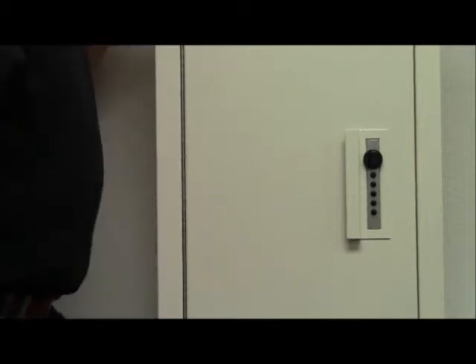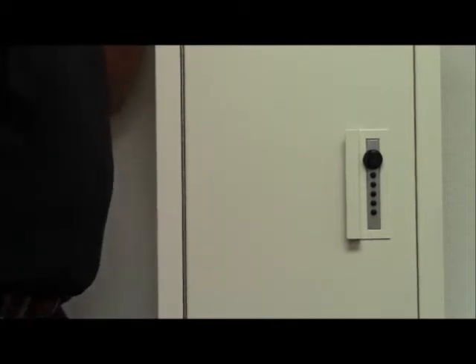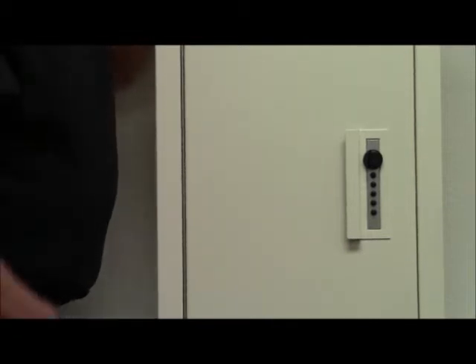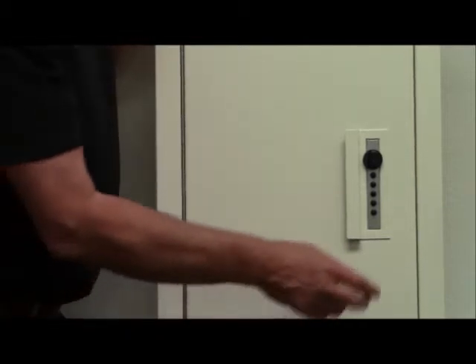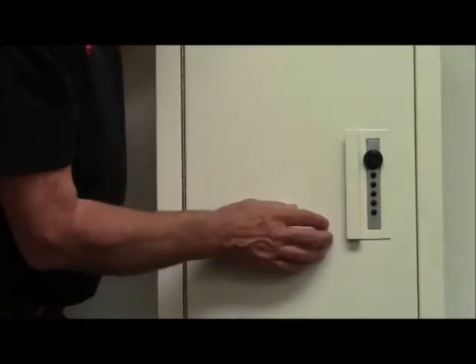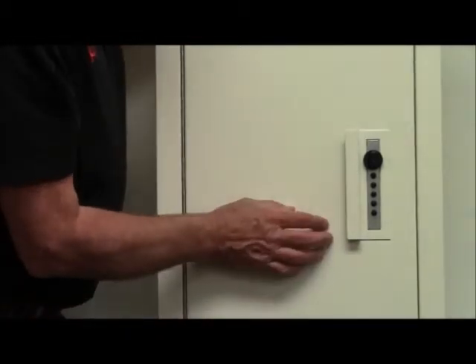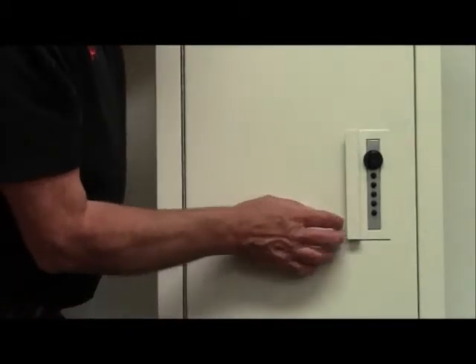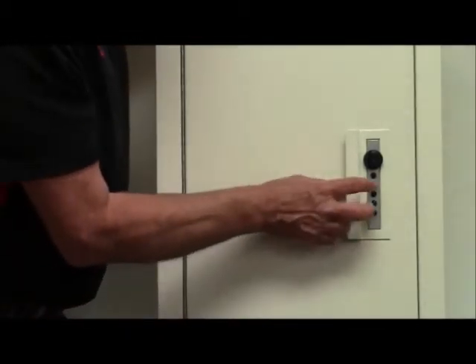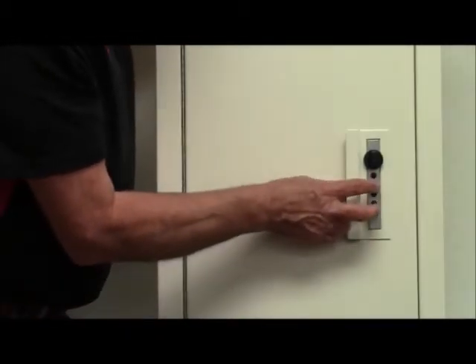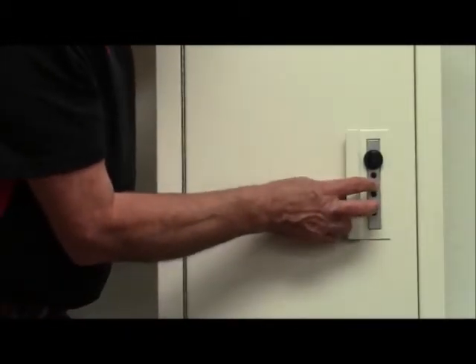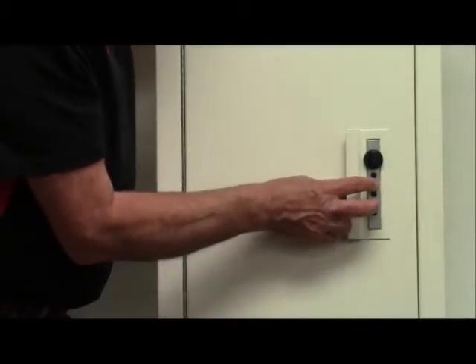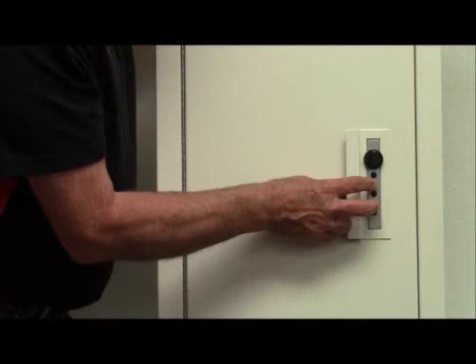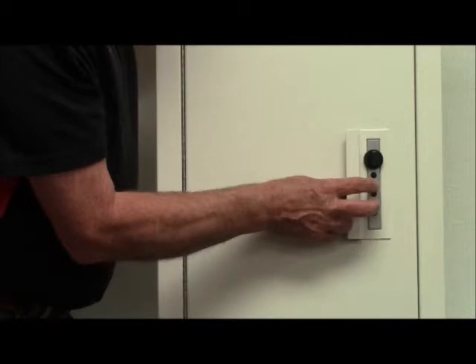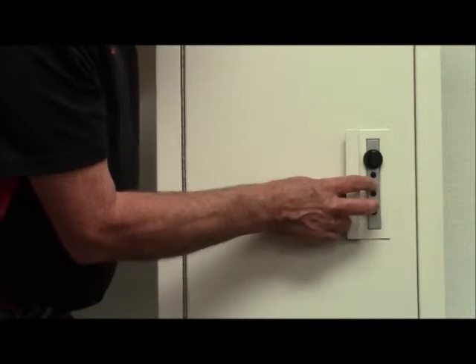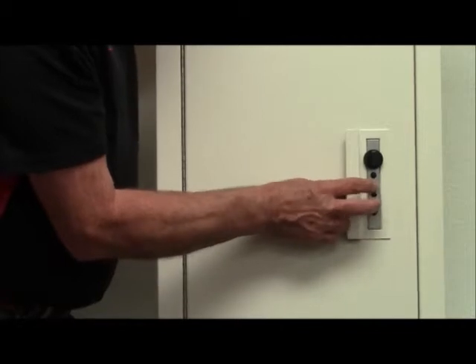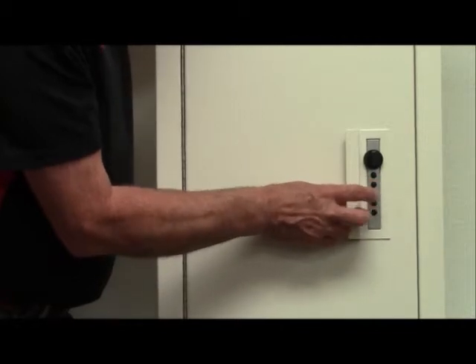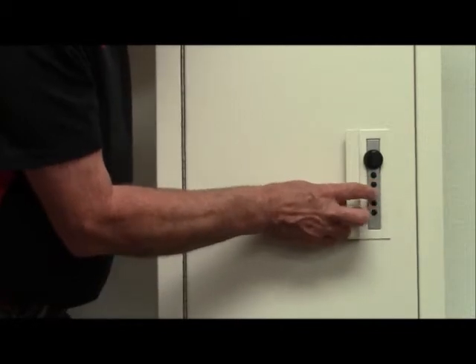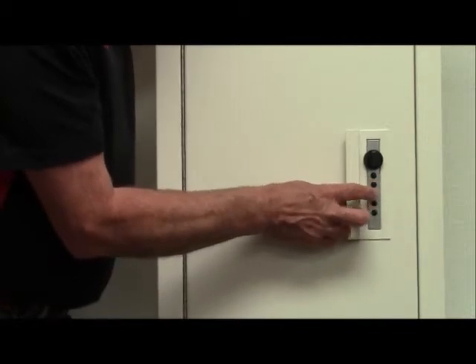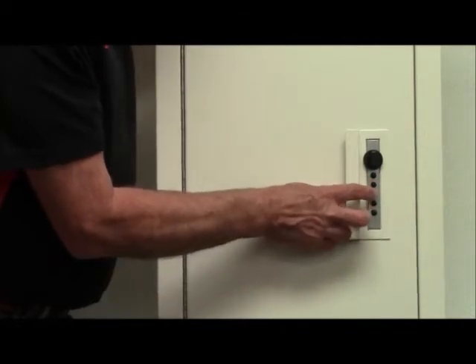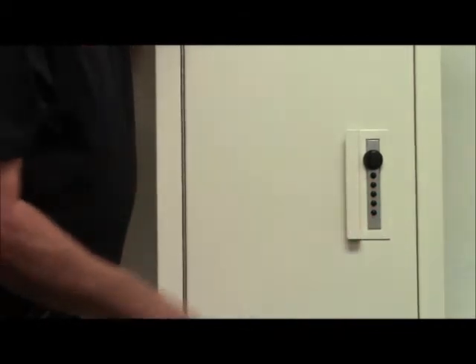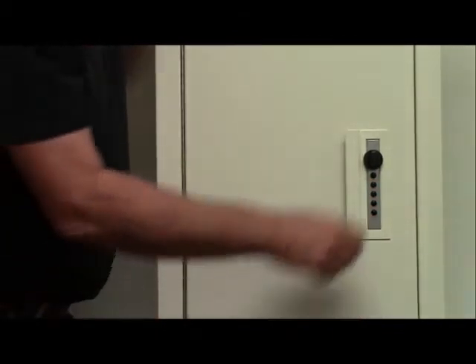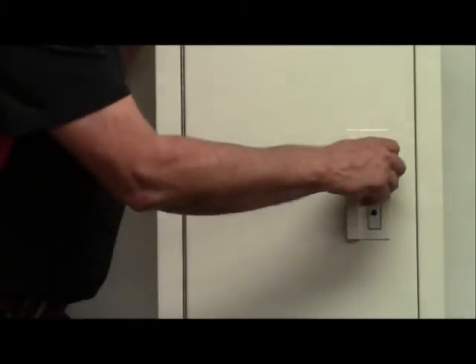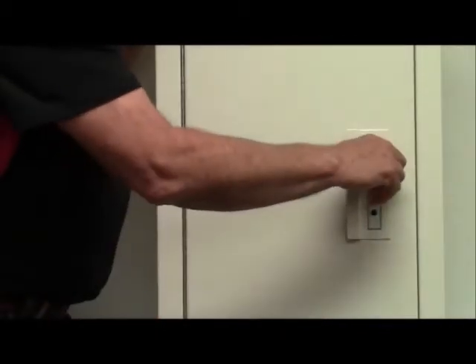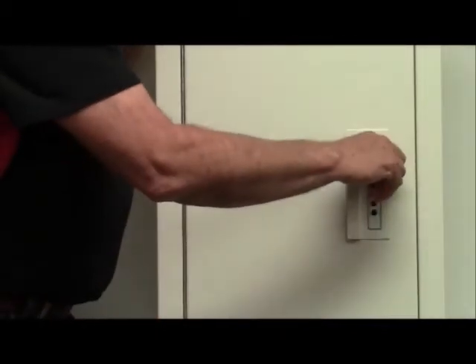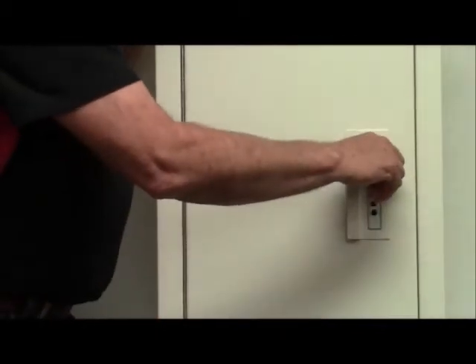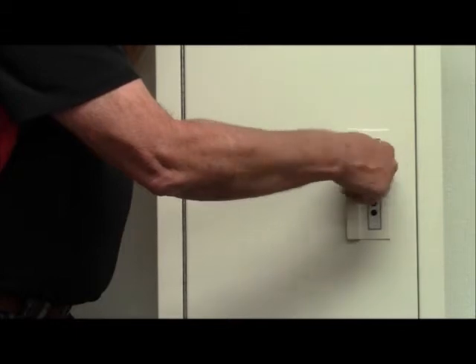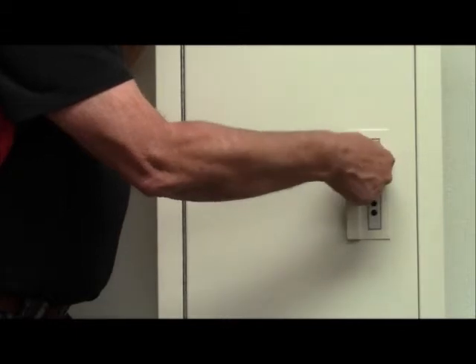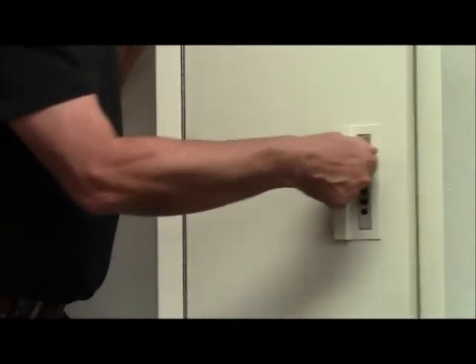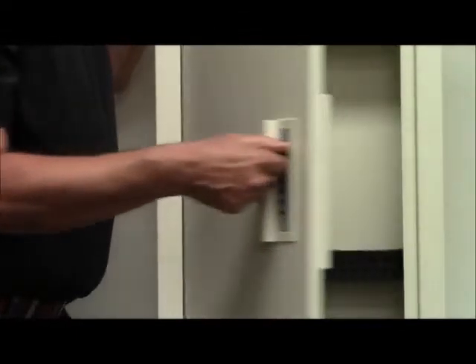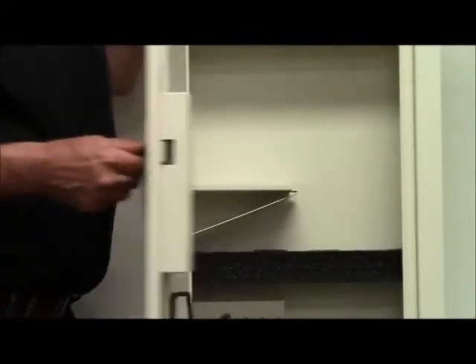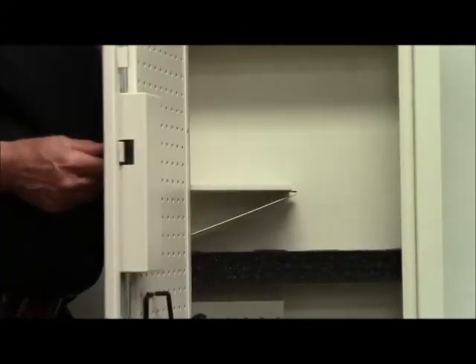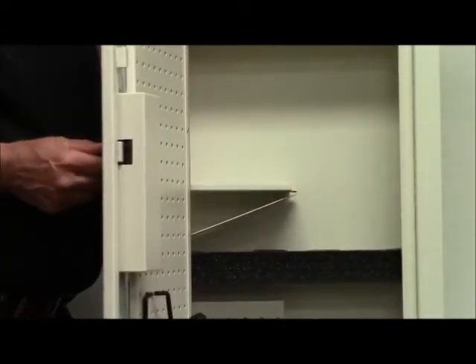Your new Closet Vault 2 will come with a factory combination of the 2 and the 4 button together and the 3 button. In order to open it, turn it to the right. This should open your safe.